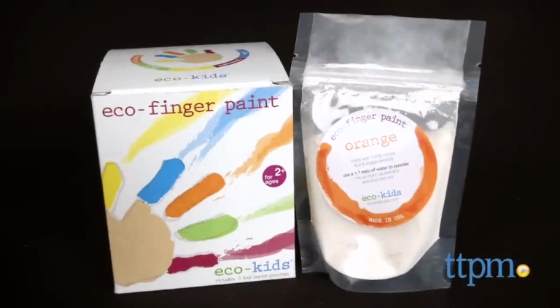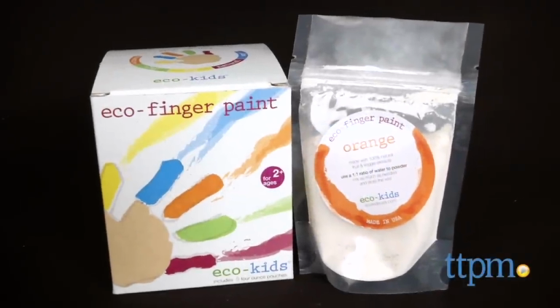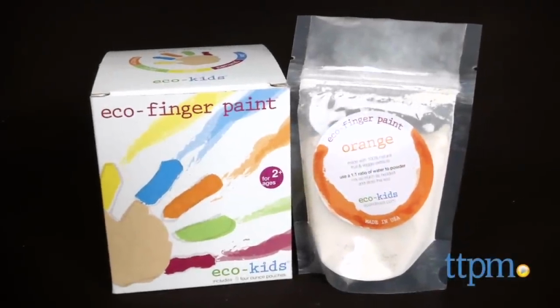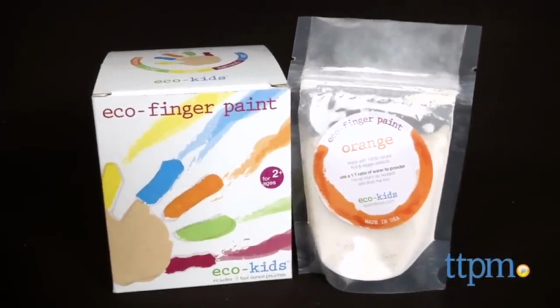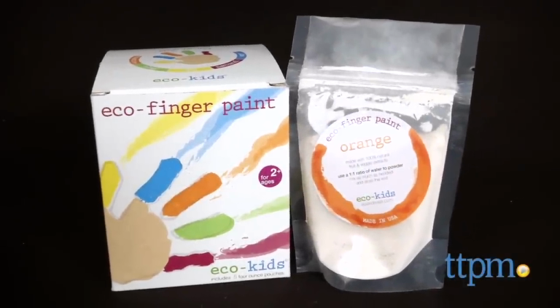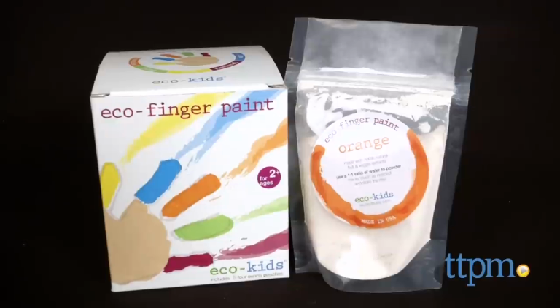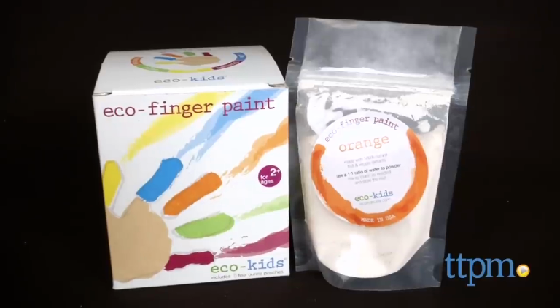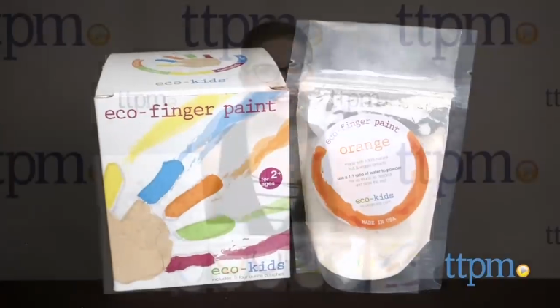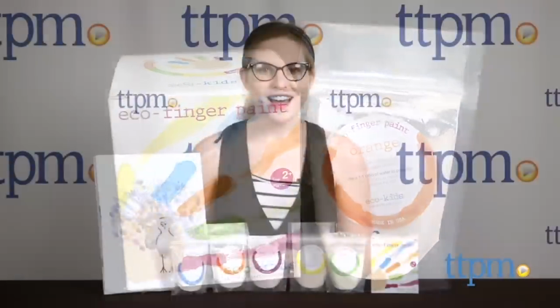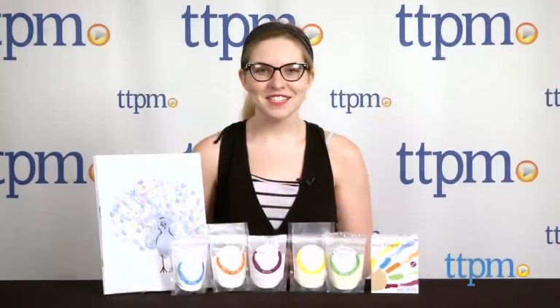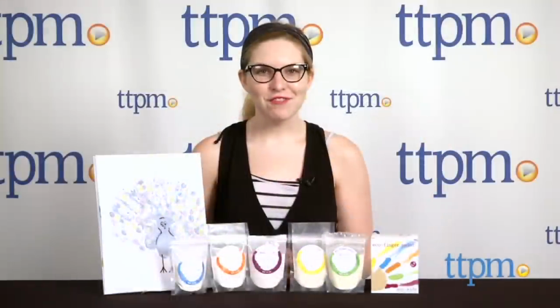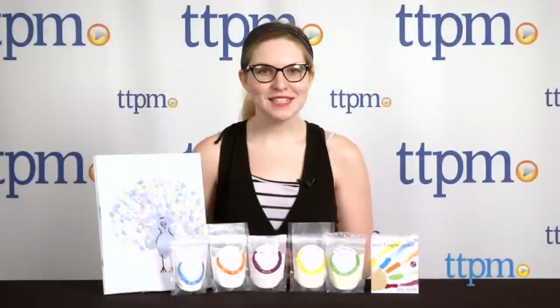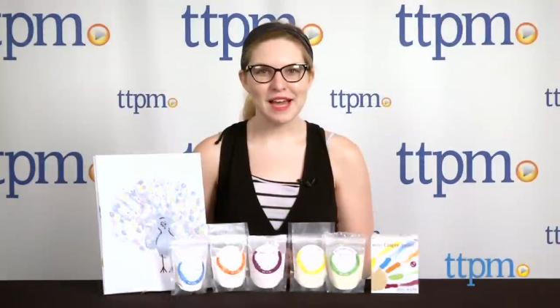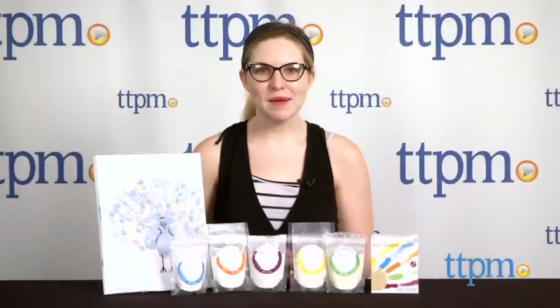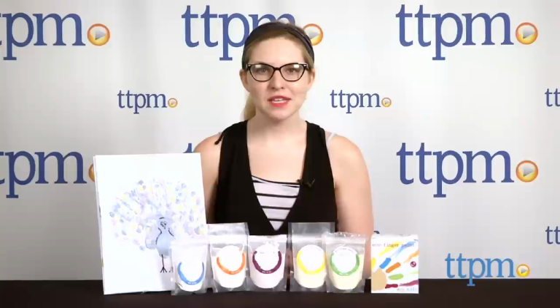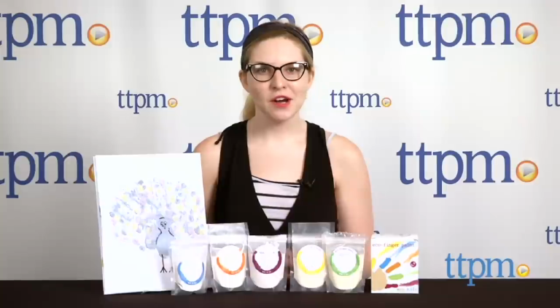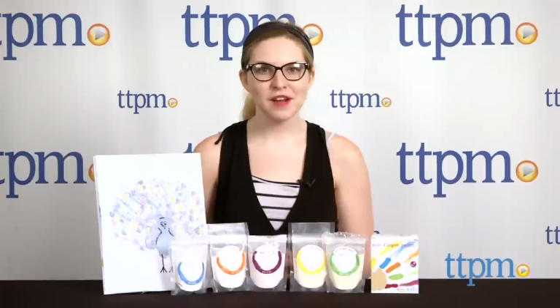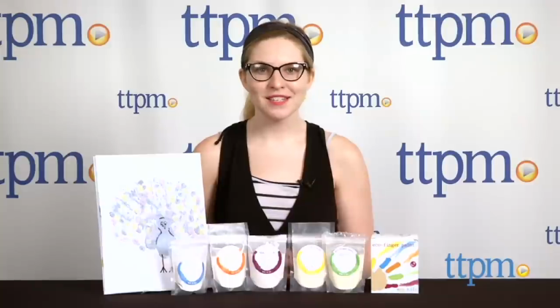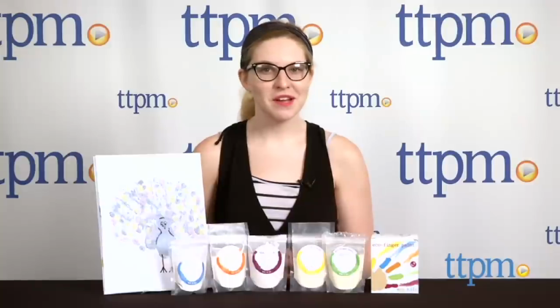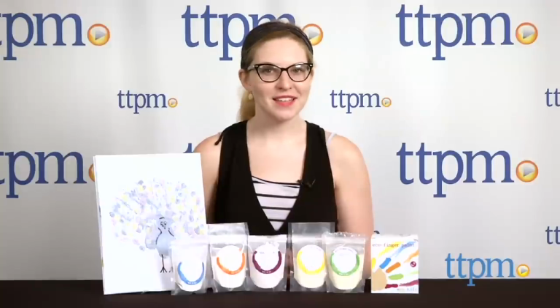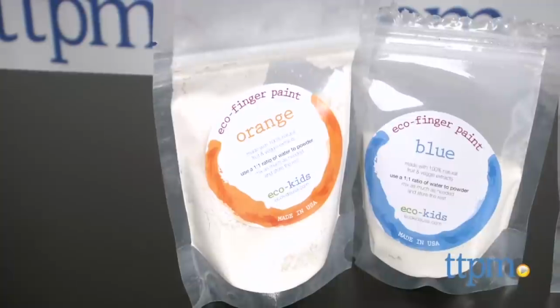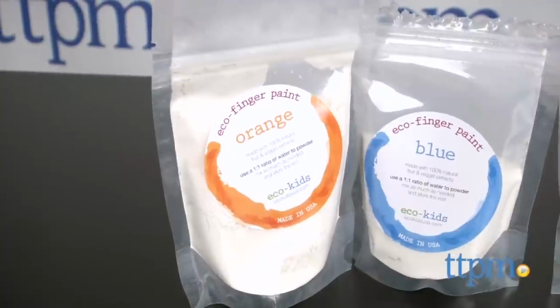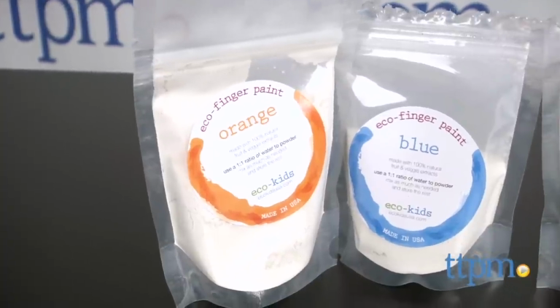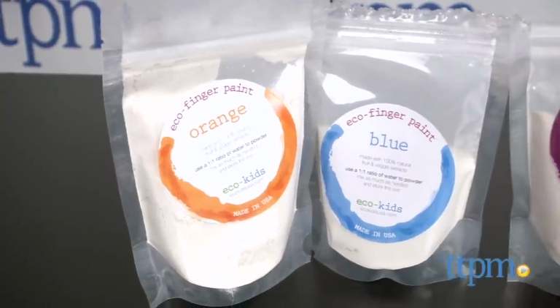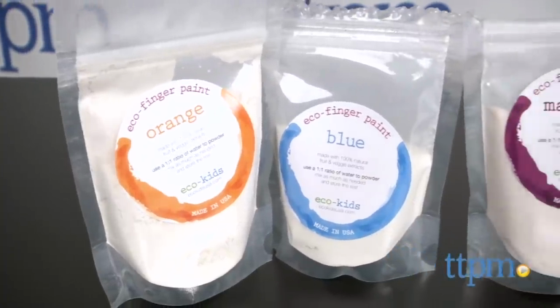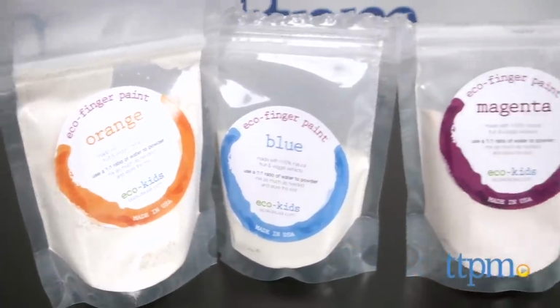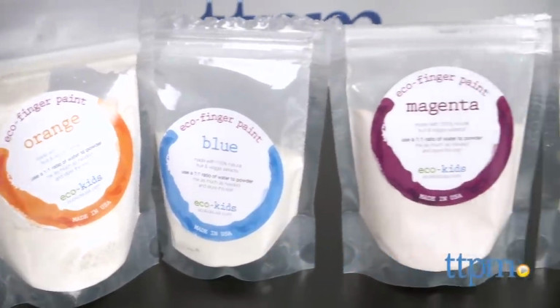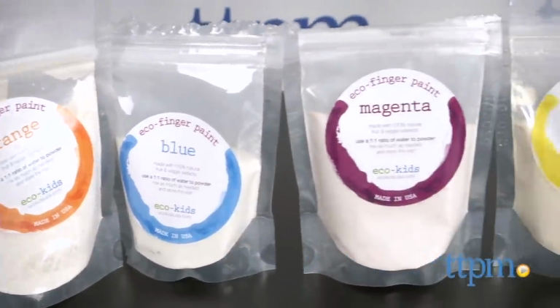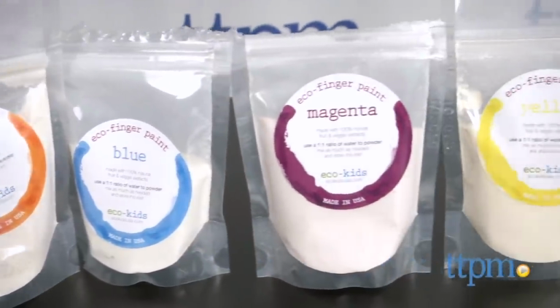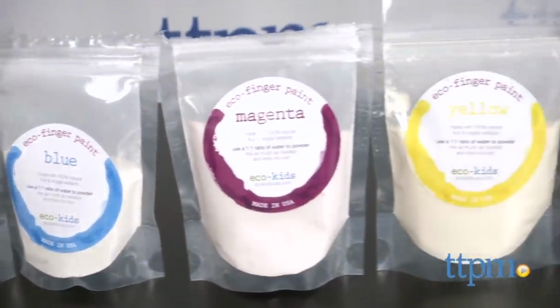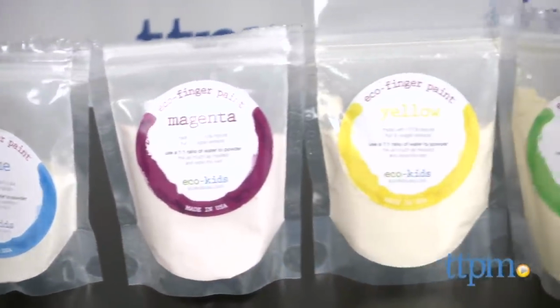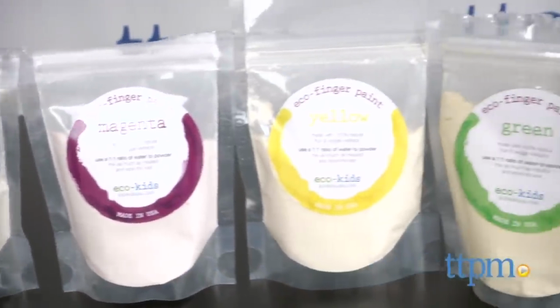Paint your next eco-friendly masterpiece with these paints. Hi, this is Jen from TTPM, and I'm here with the Eco Finger Paints from Eco Kids. This is a set of earth-friendly finger paint supplies kids can use to paint their next work of art.